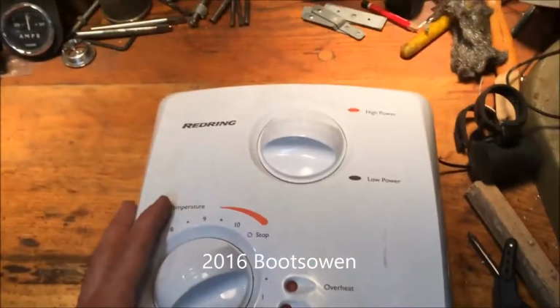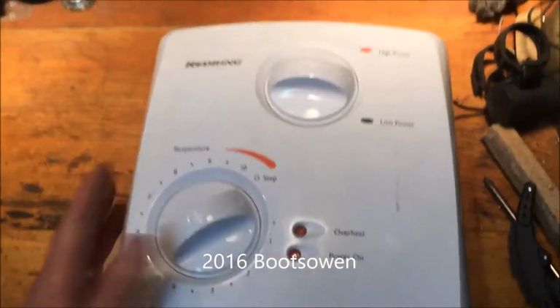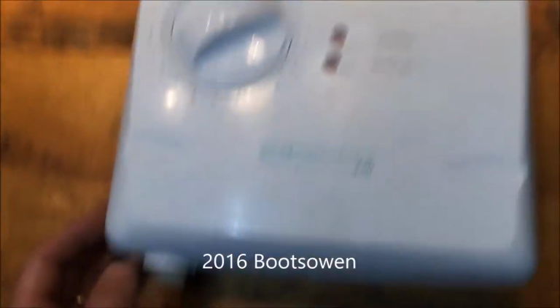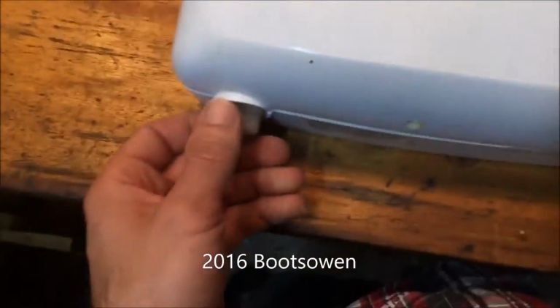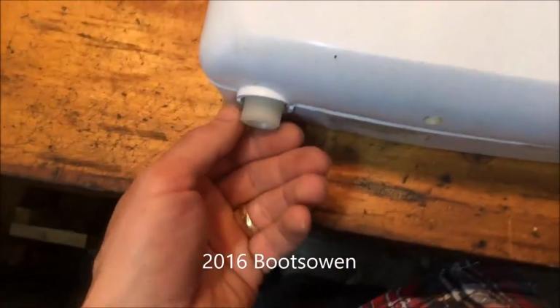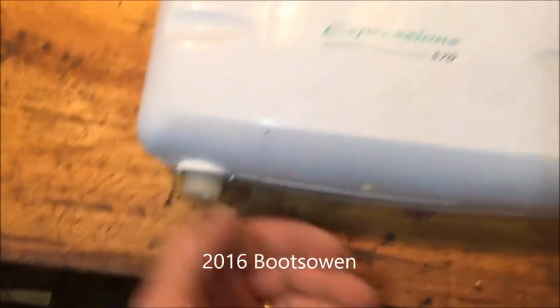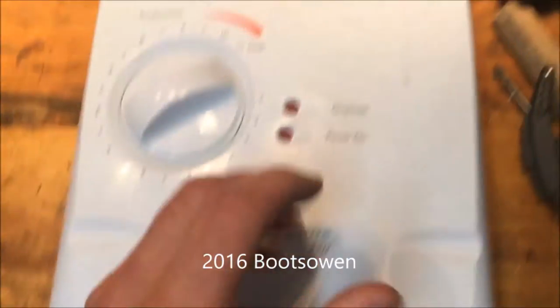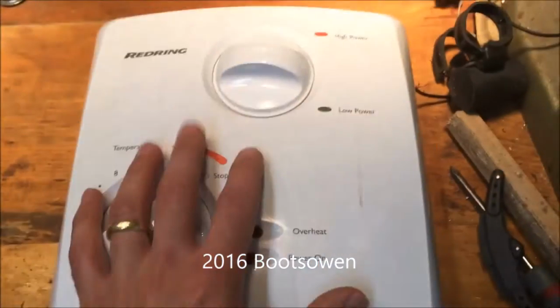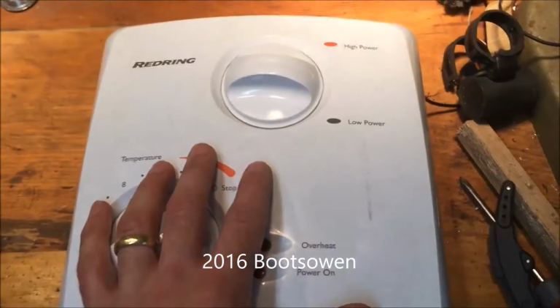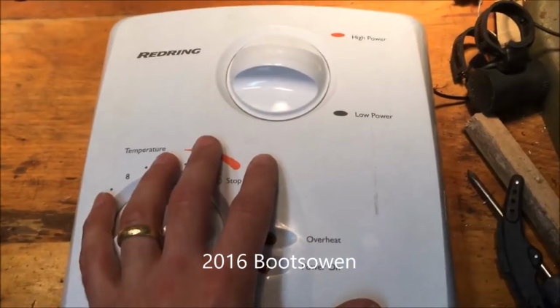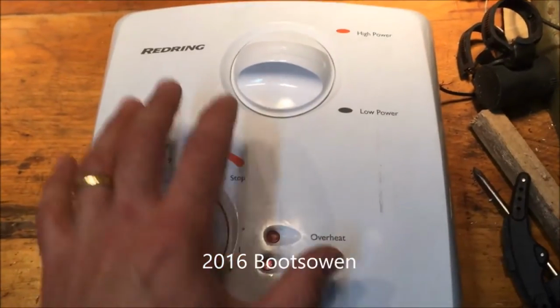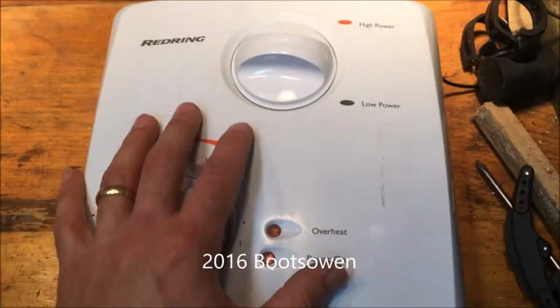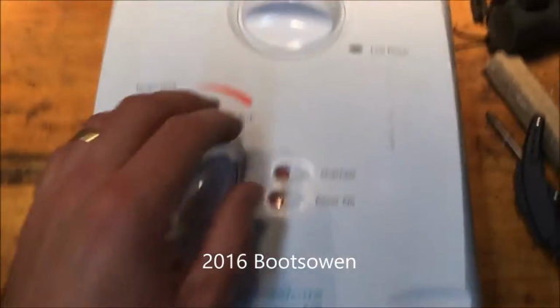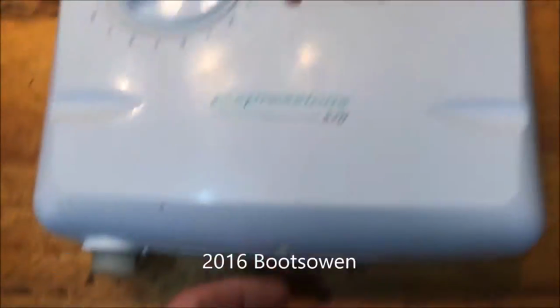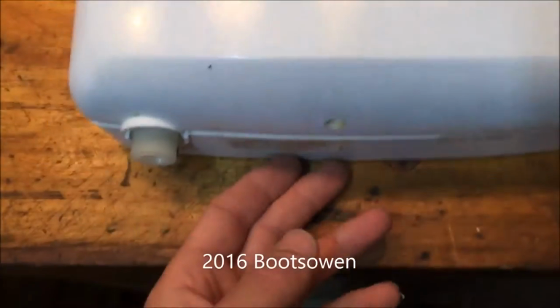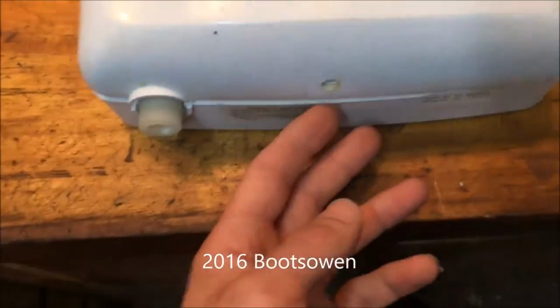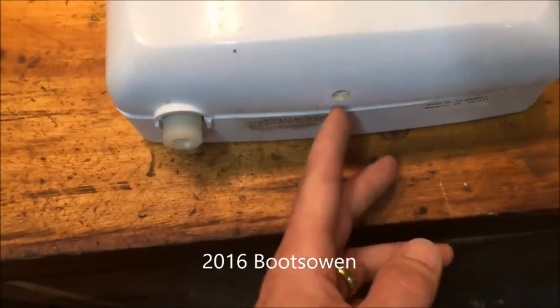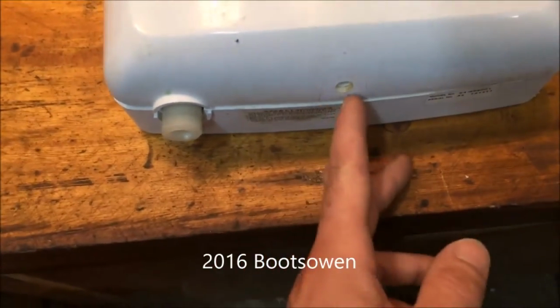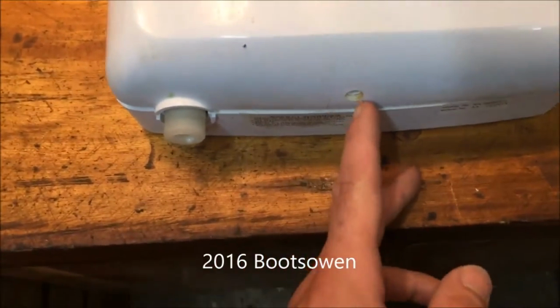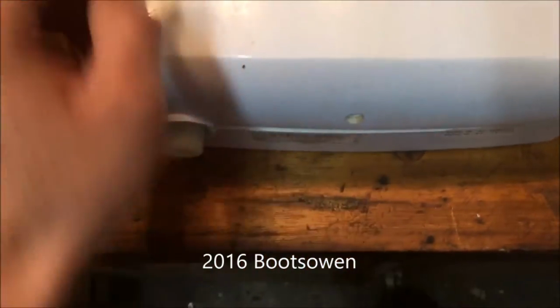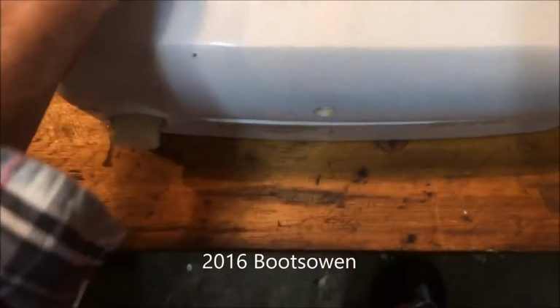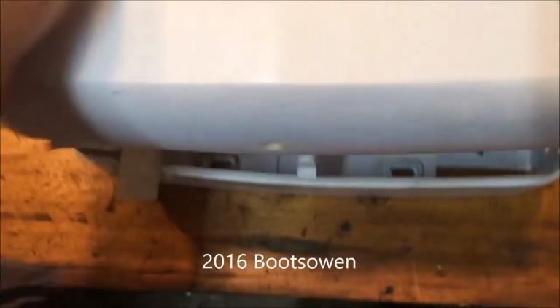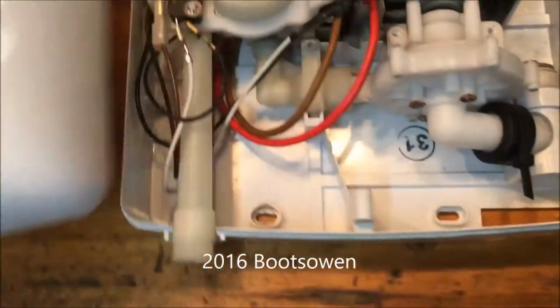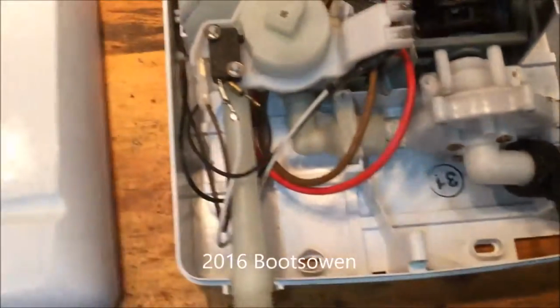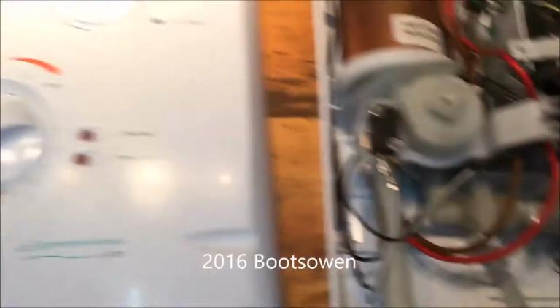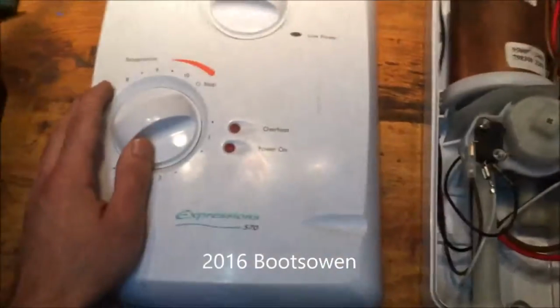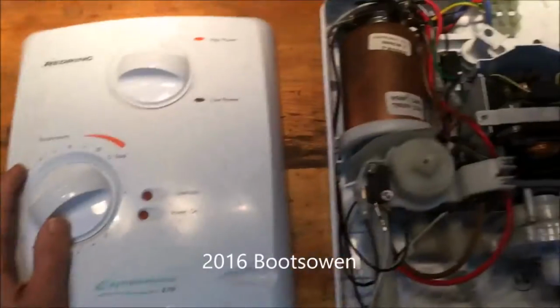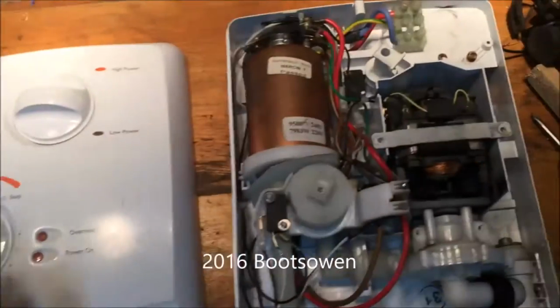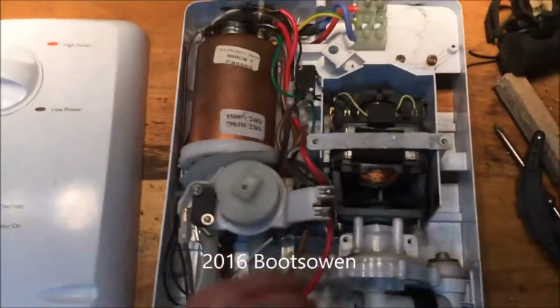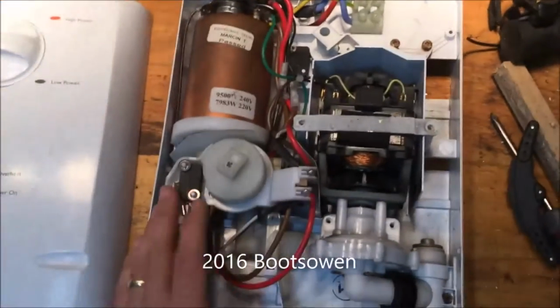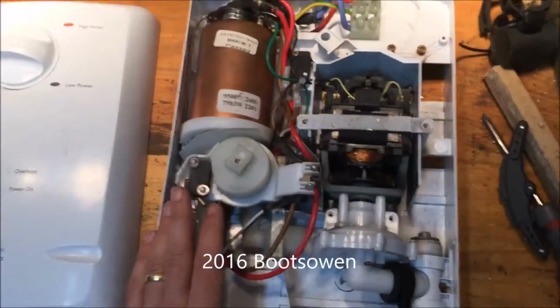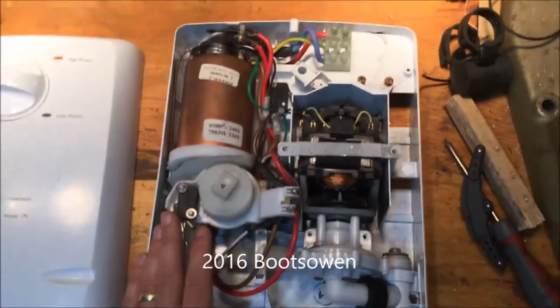It fits on the wall. The shower hose comes out here, power and water come in from behind. It's held on at the bottom and the top with a screw each end. Take them out and you get inside — here's what's inside.